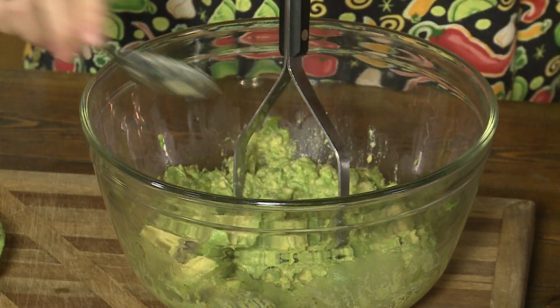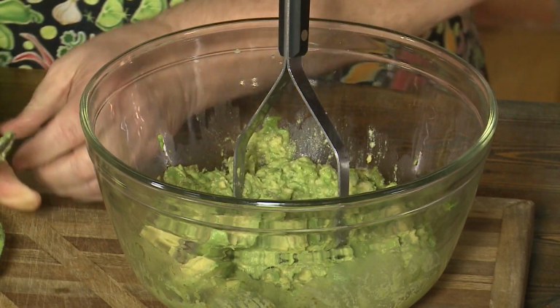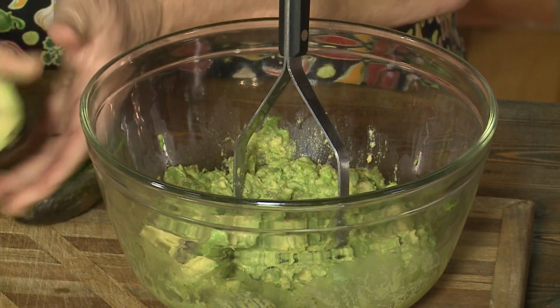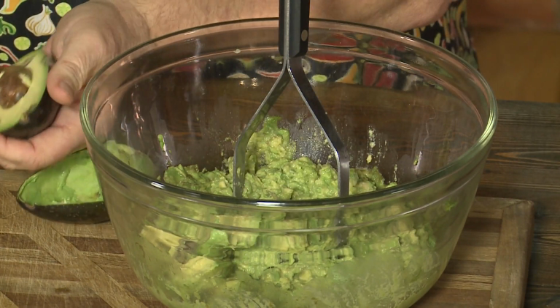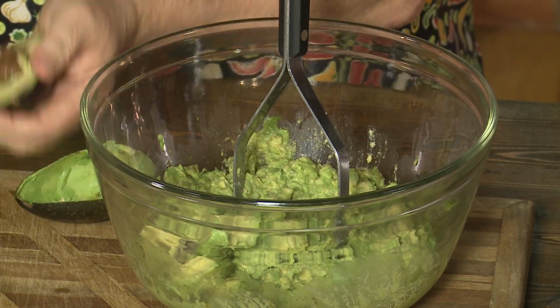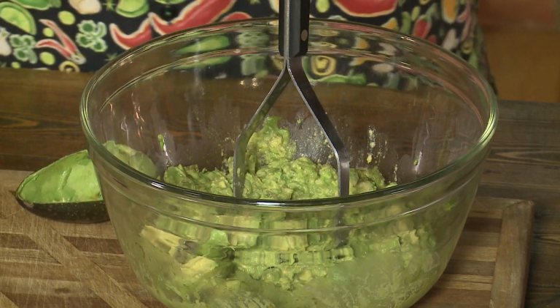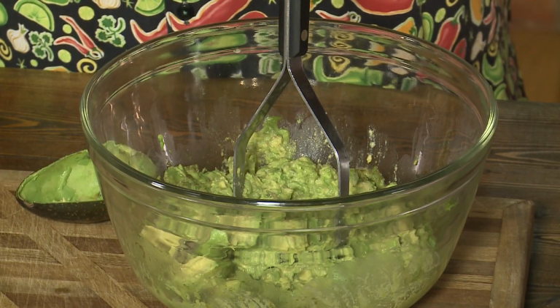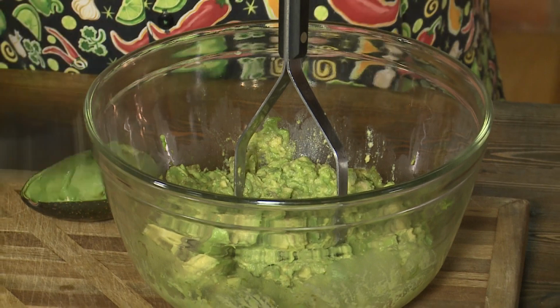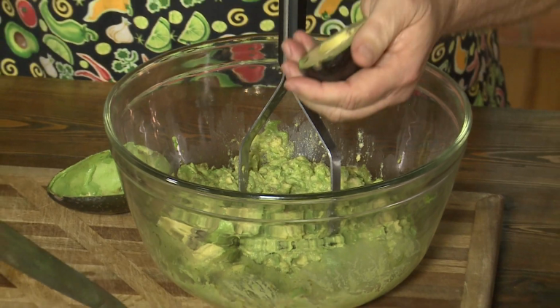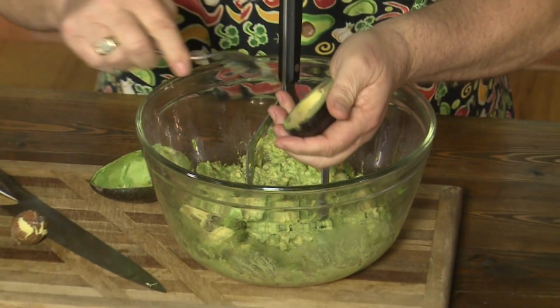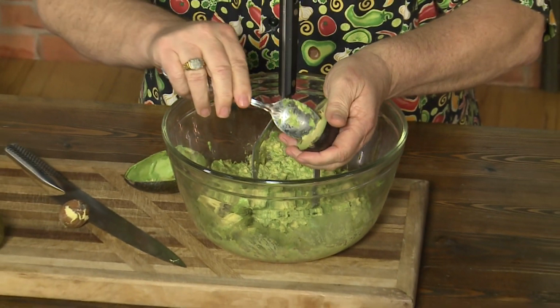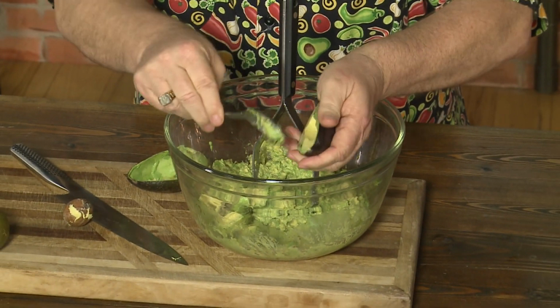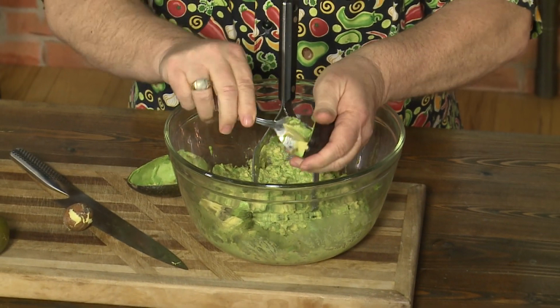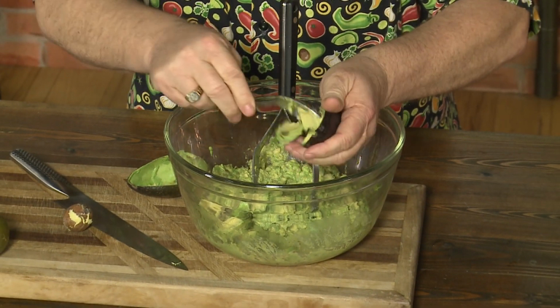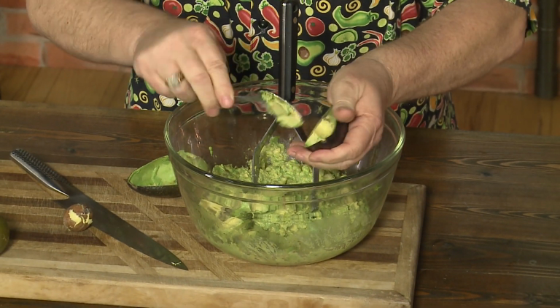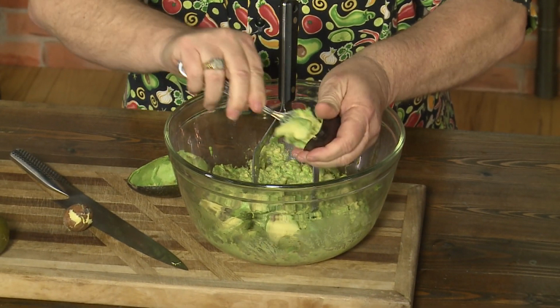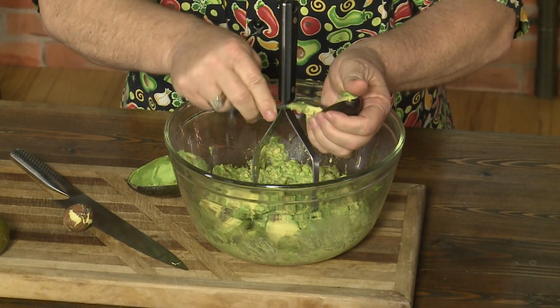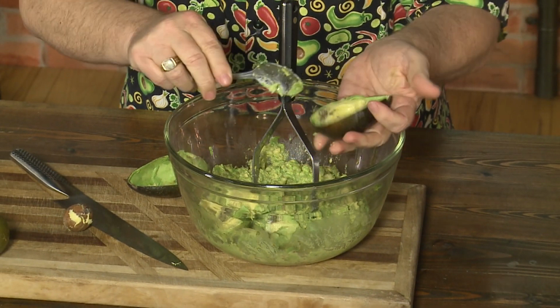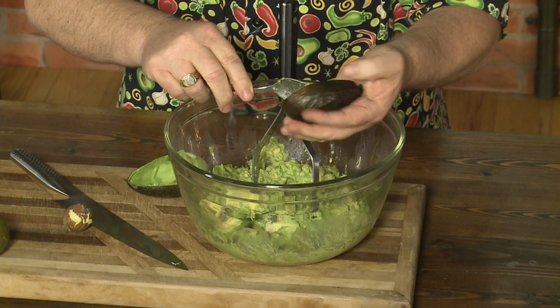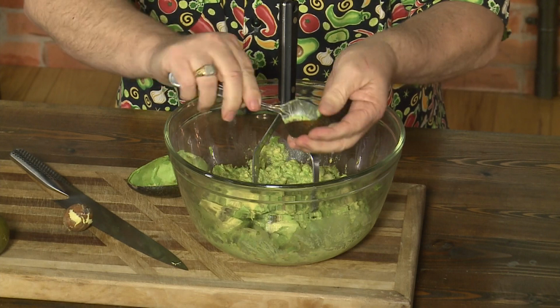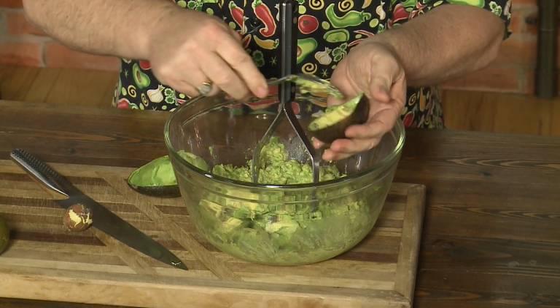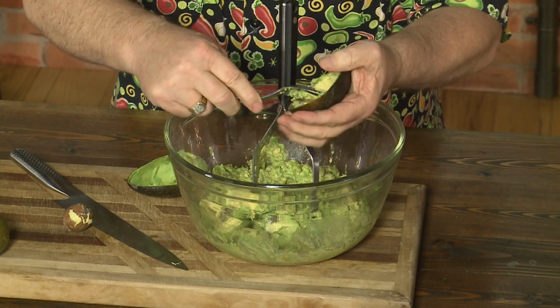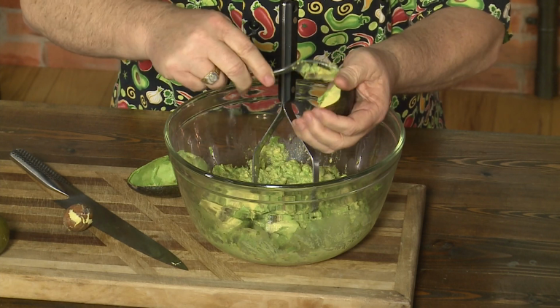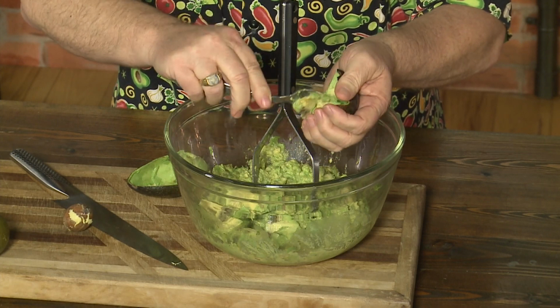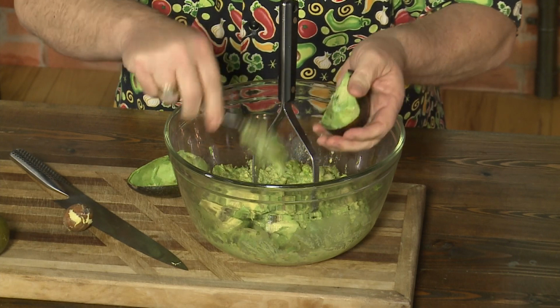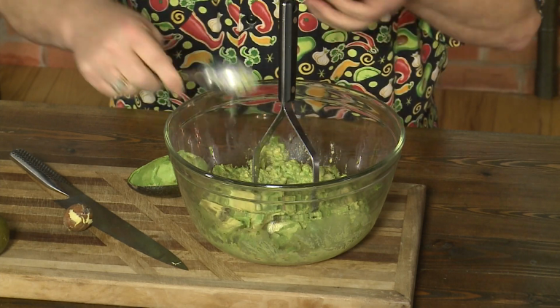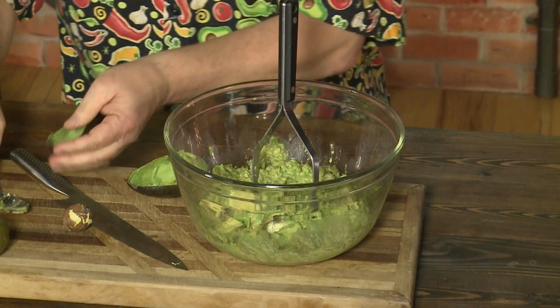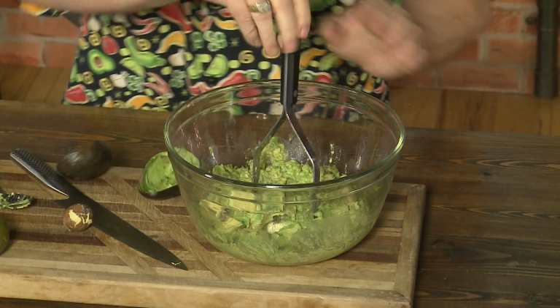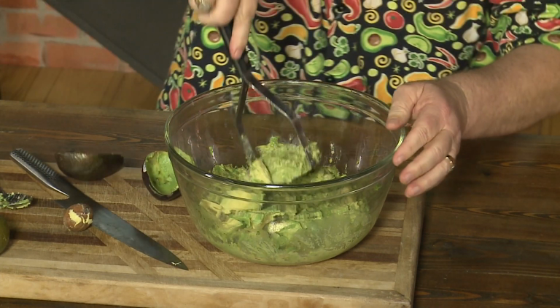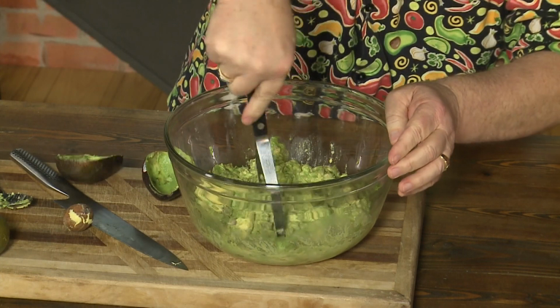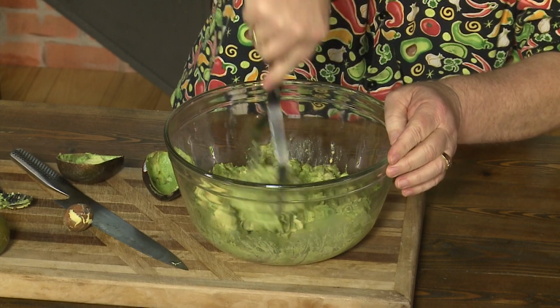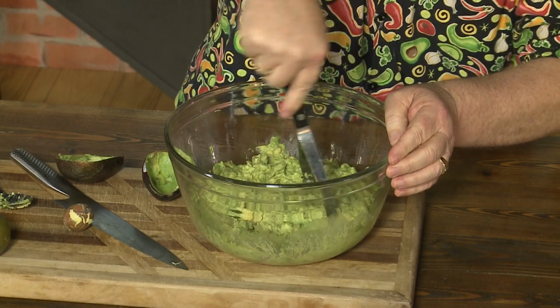I've got these beautiful Haas avocados — they're absolutely gorgeous. Just get that little seed out, and I cut them up as I spoon them into the big bowl. In the bottom of the bowl I put salt, because when I mix it together, that salt gets in there.